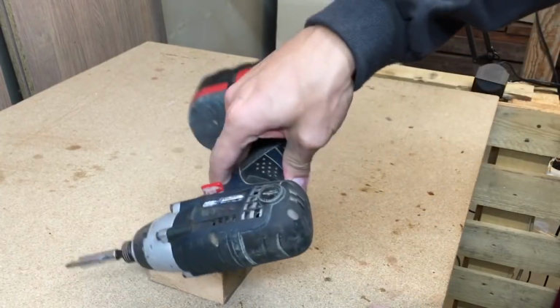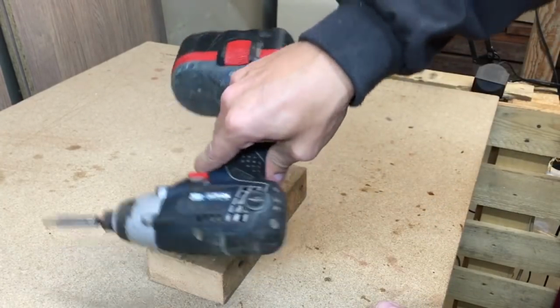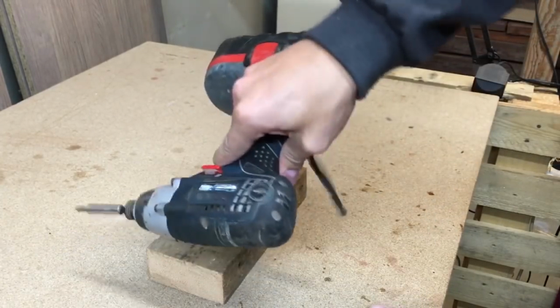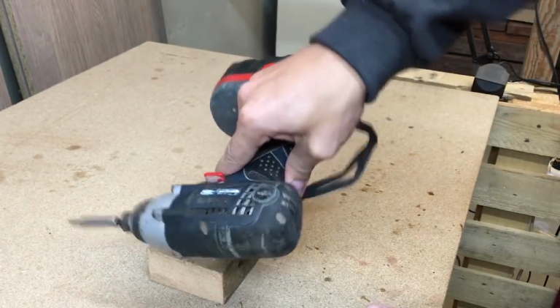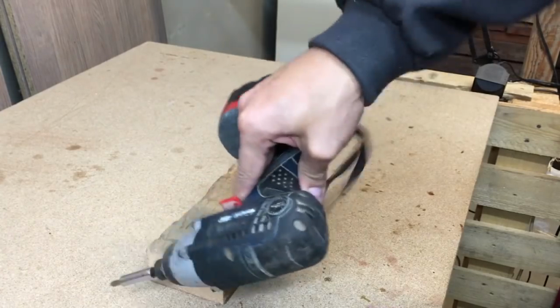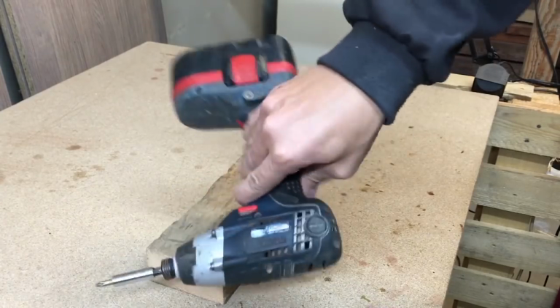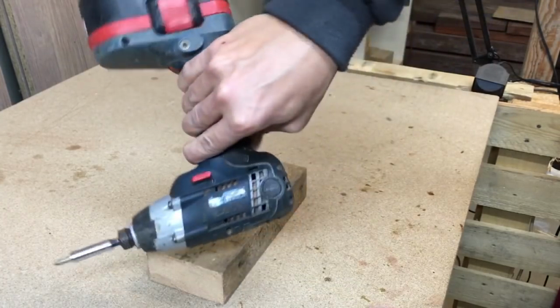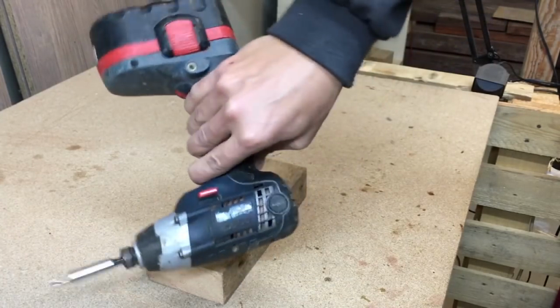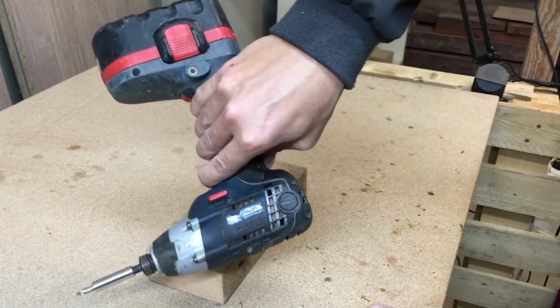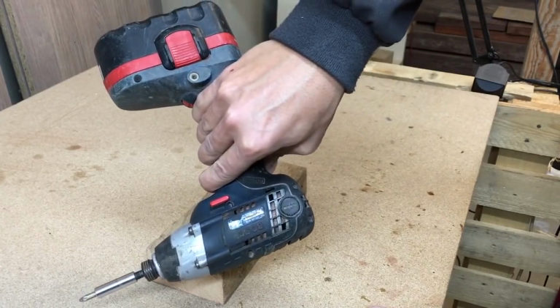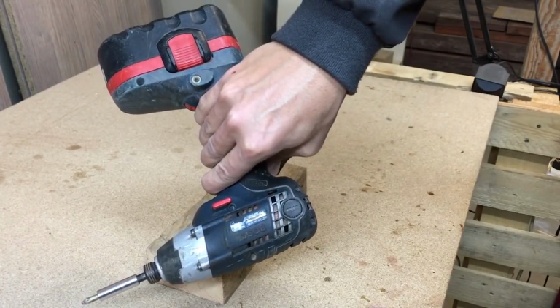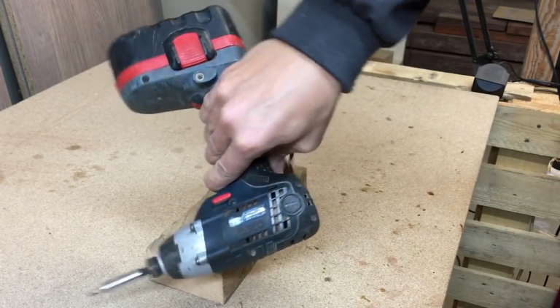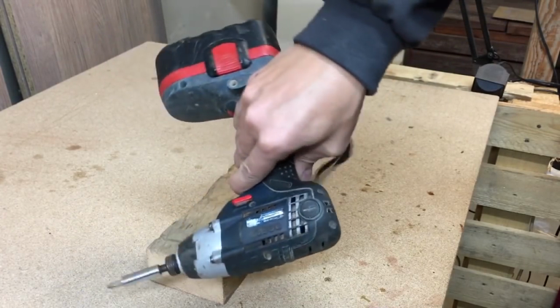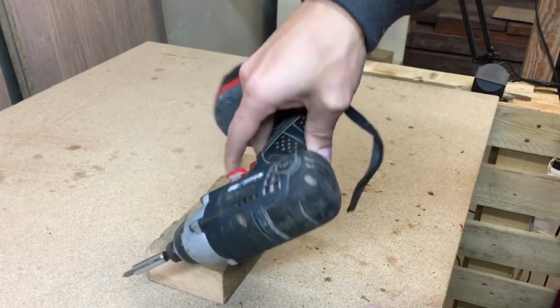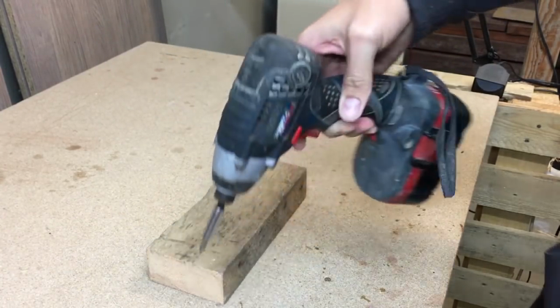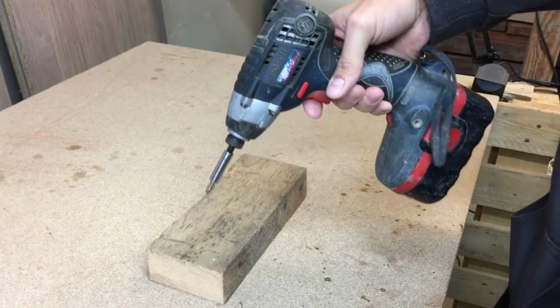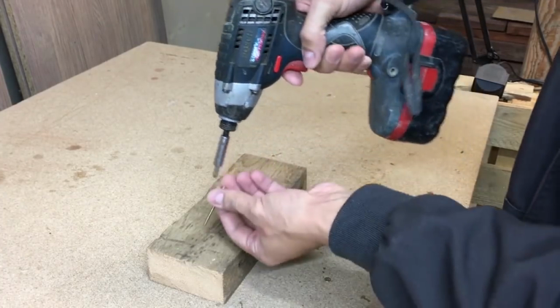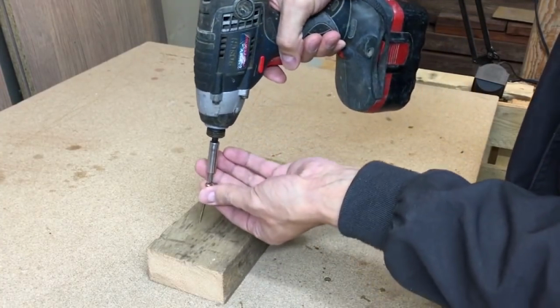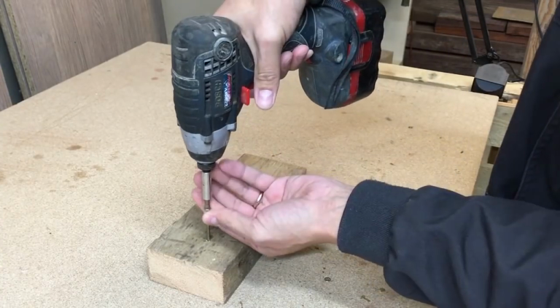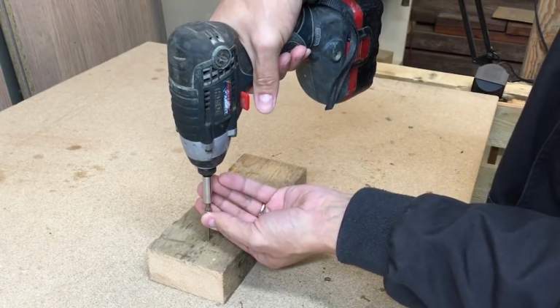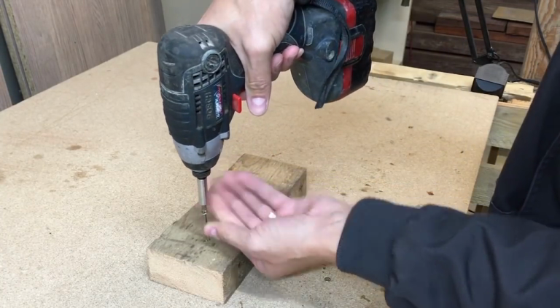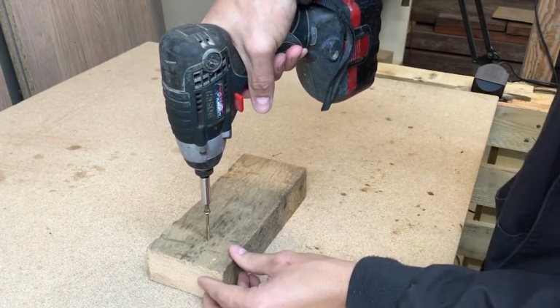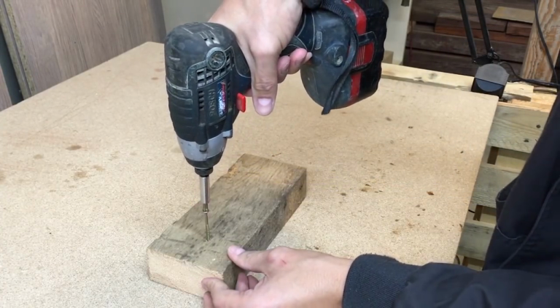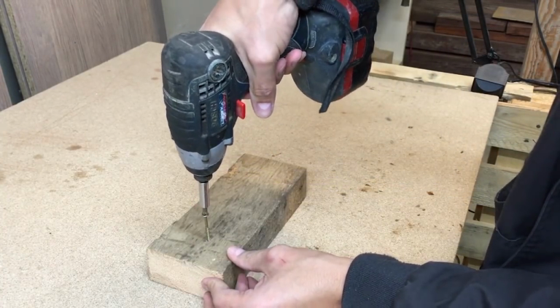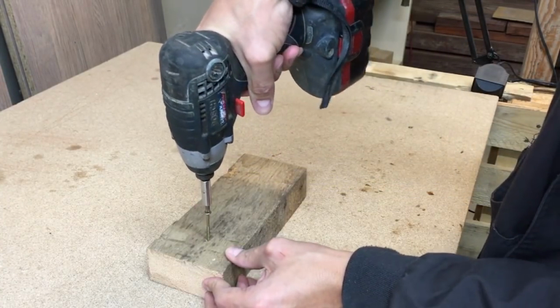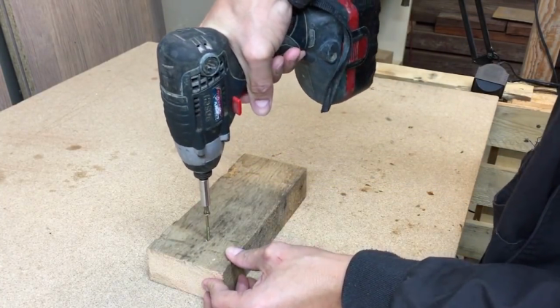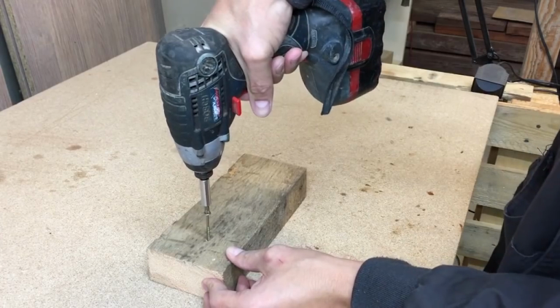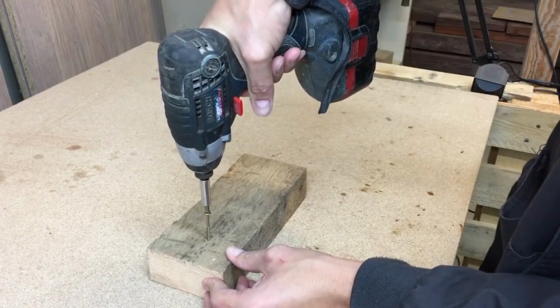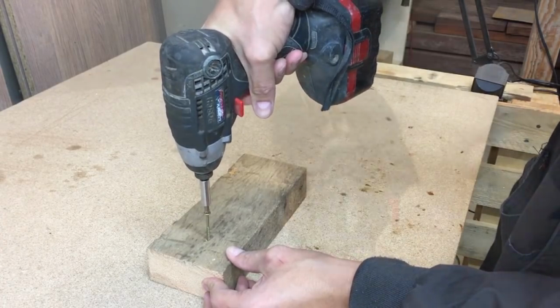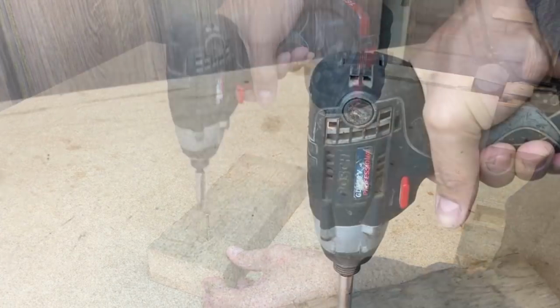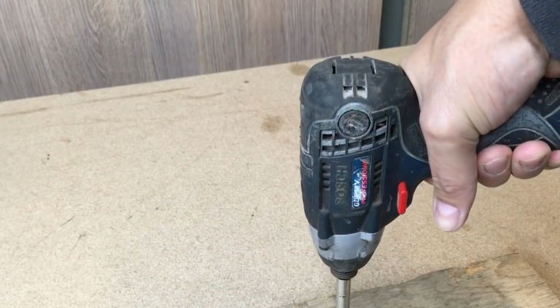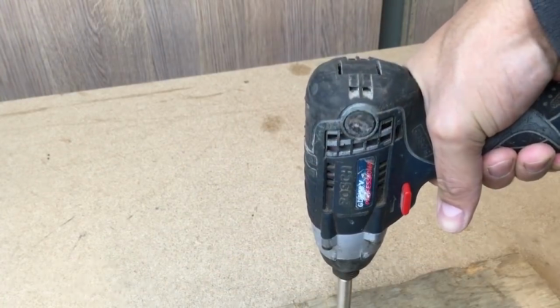Brushes rub against the commutator on the impact driver armature. They are responsible for transferring electricity to the spinning armature. They are made from carbon and because of that, they will wear down with normal use and eventually you'll need to replace them.